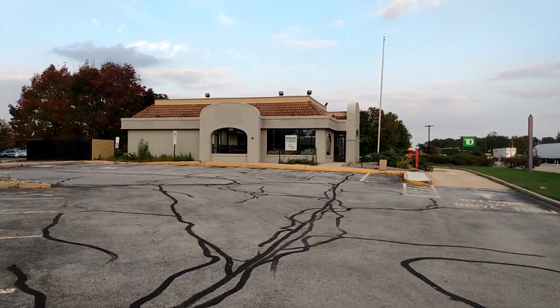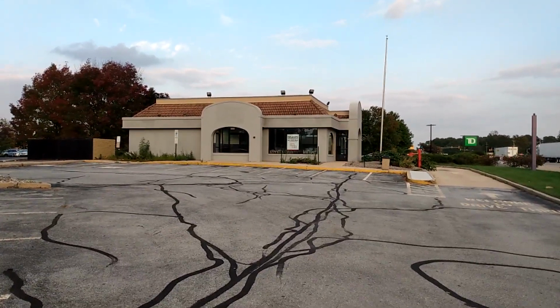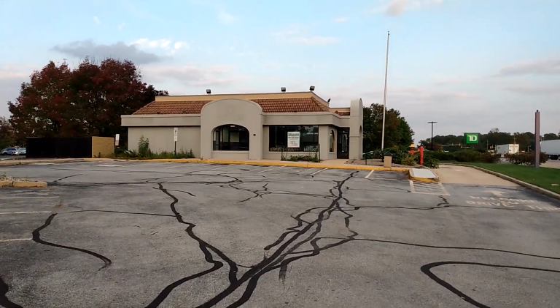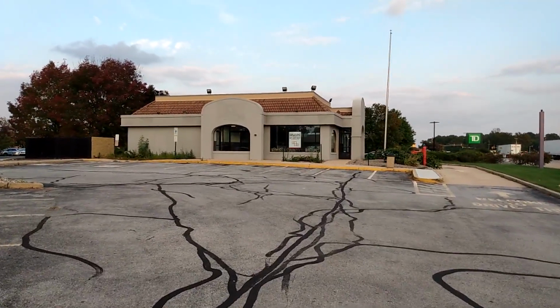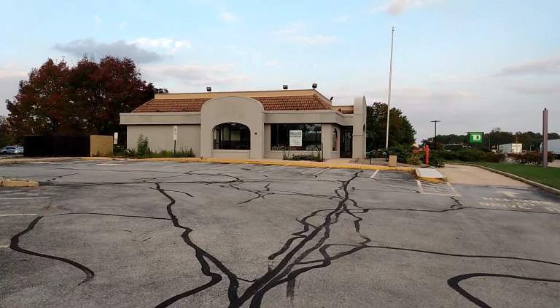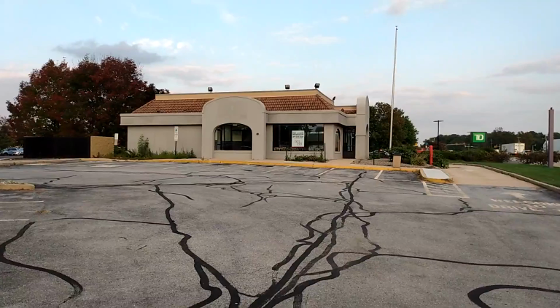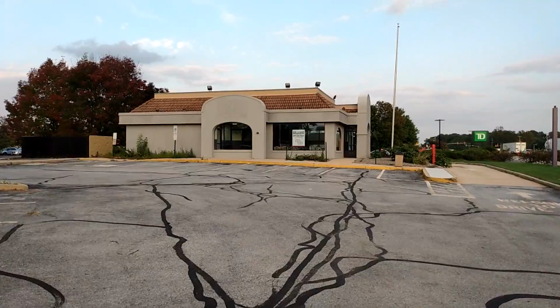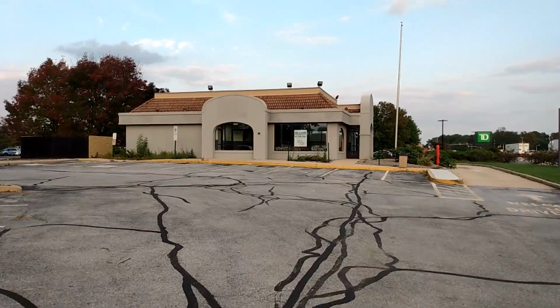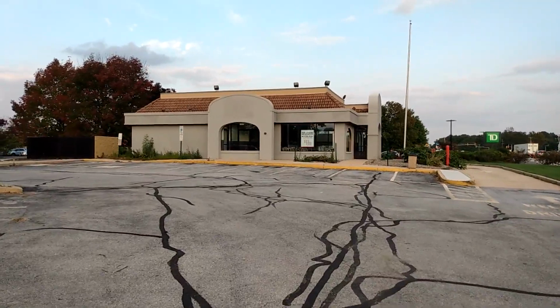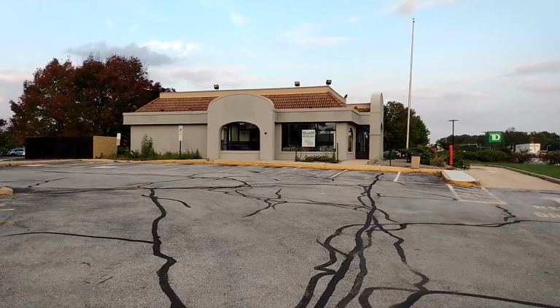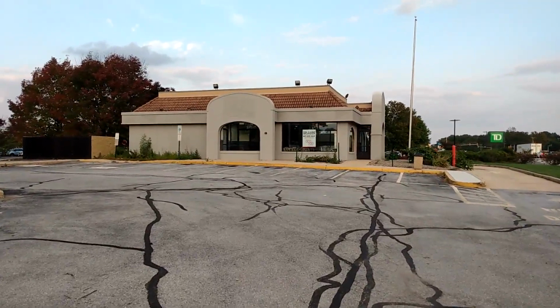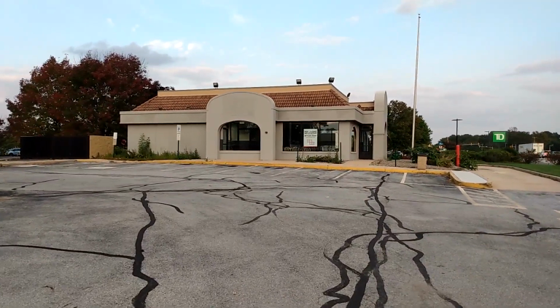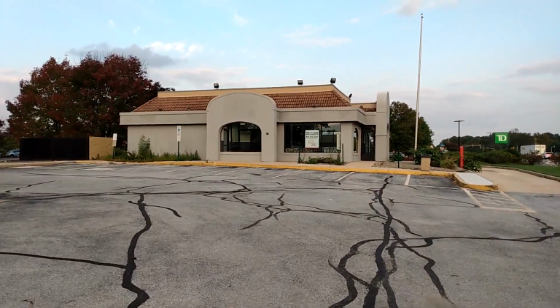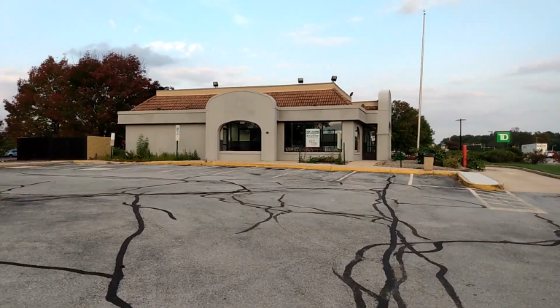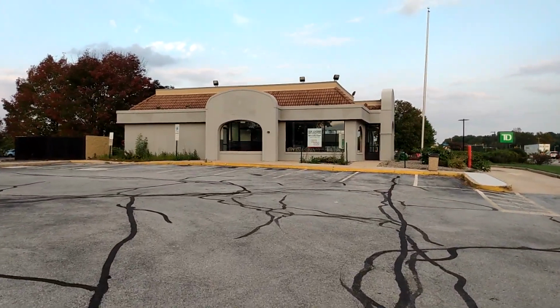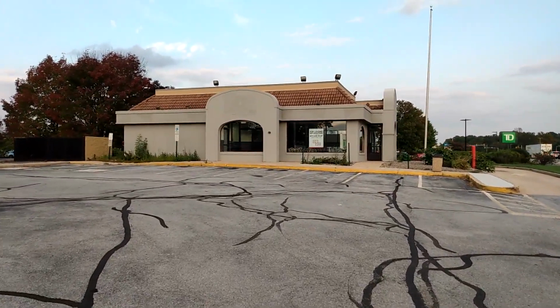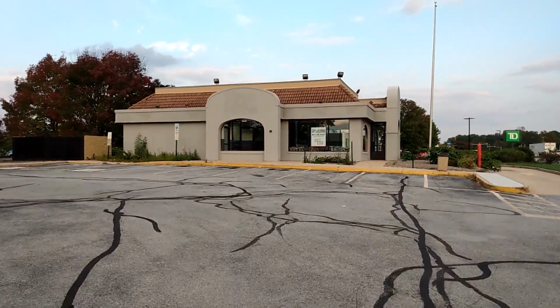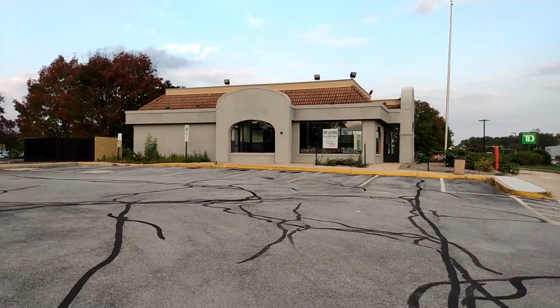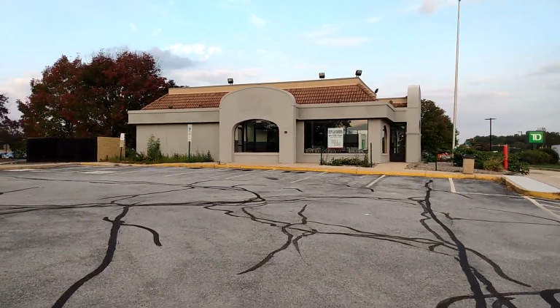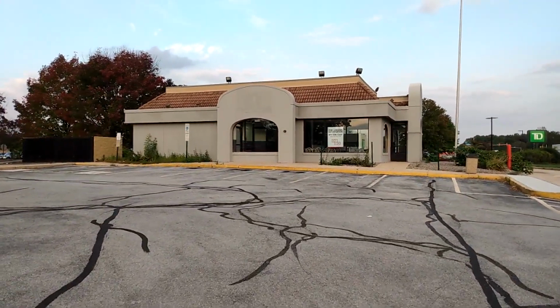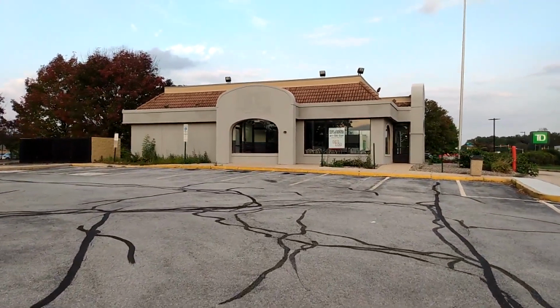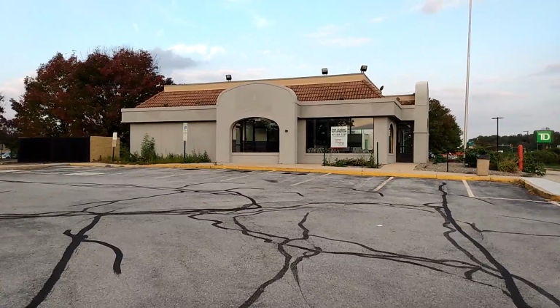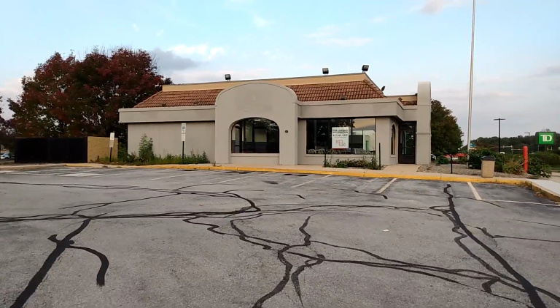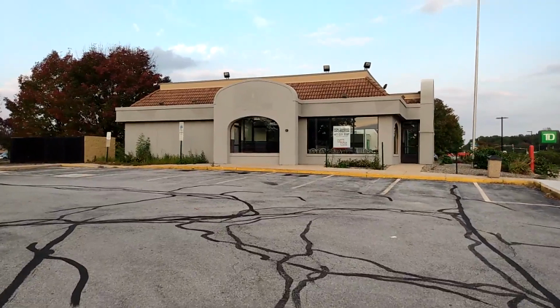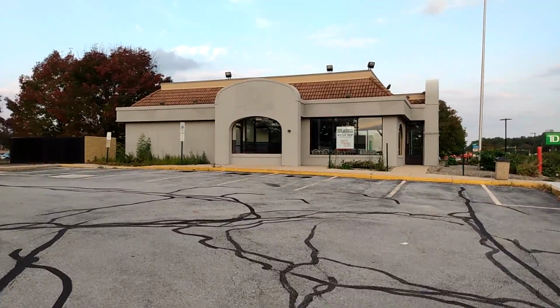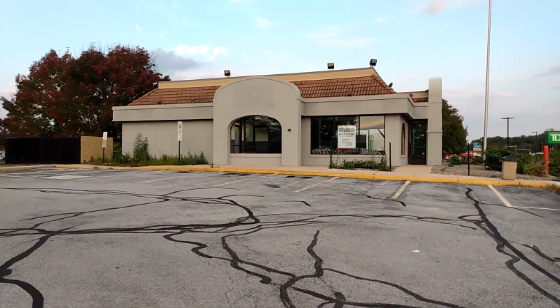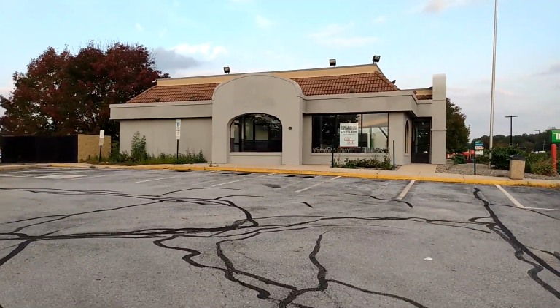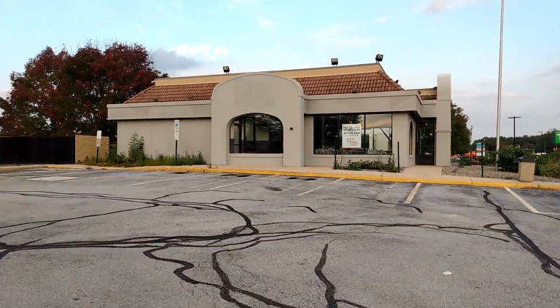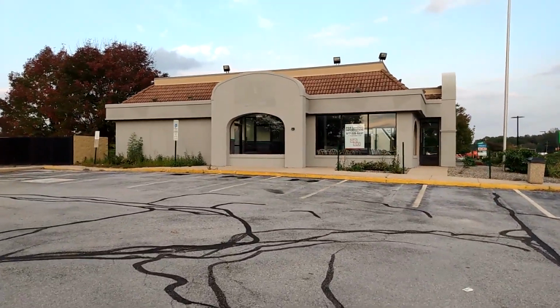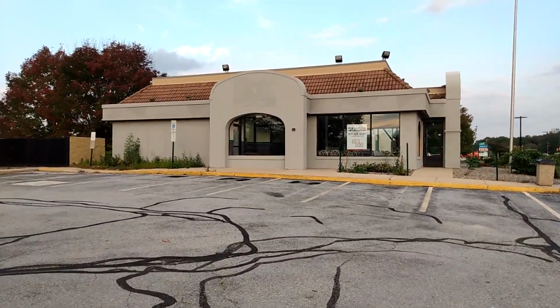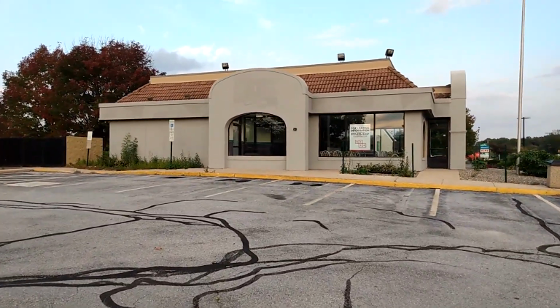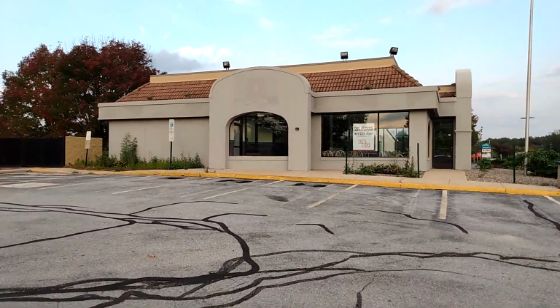Hey everybody, today we're at the abandoned Taco Bell and Pizza Hut combo in — I think it's Boothwin, PA, is how you say it. I don't know if I pronounced it right, but let's go take a look at this.